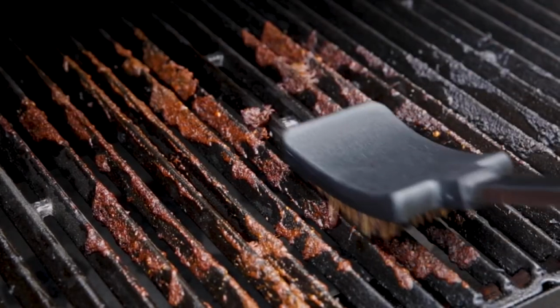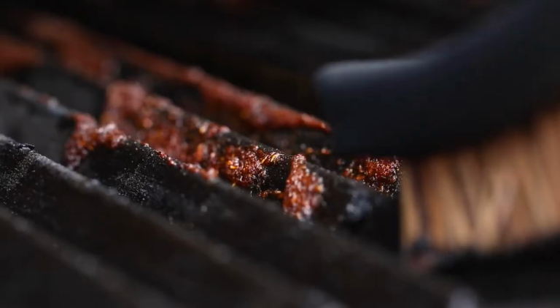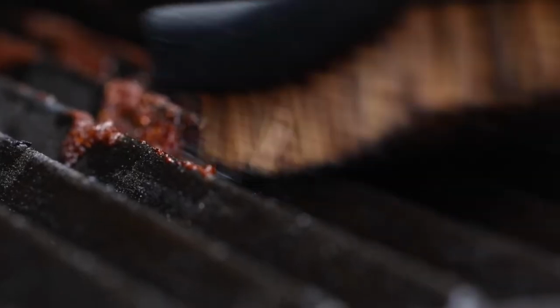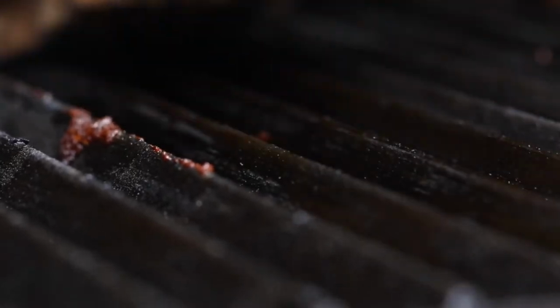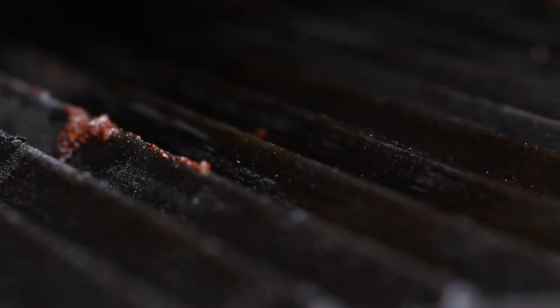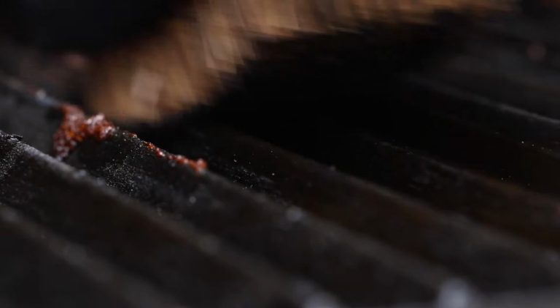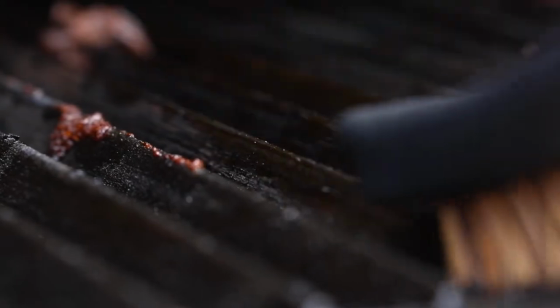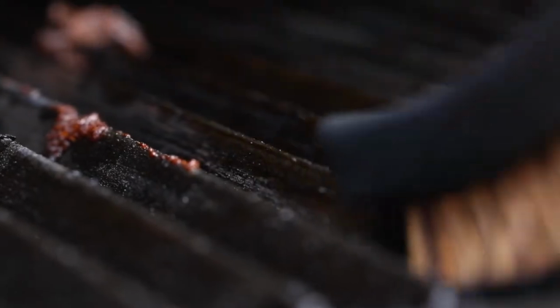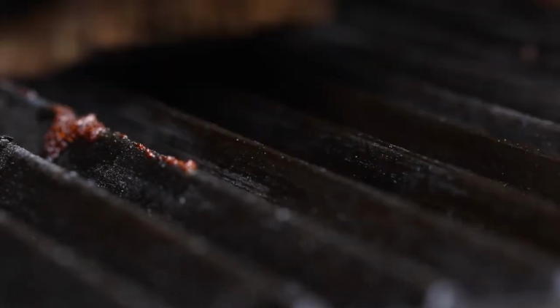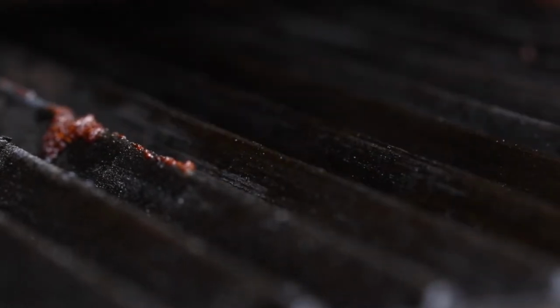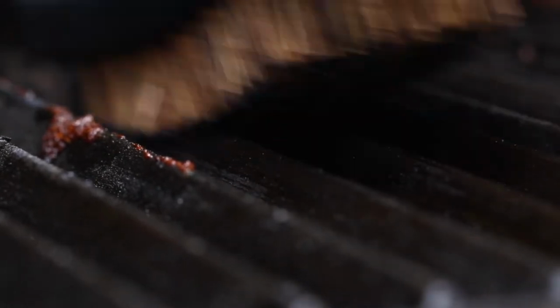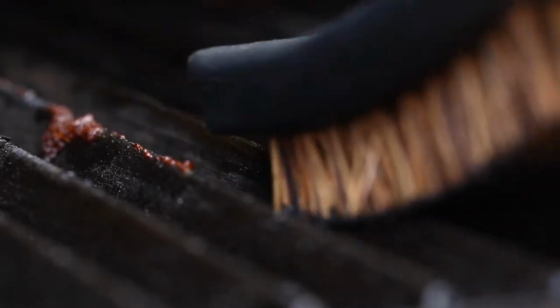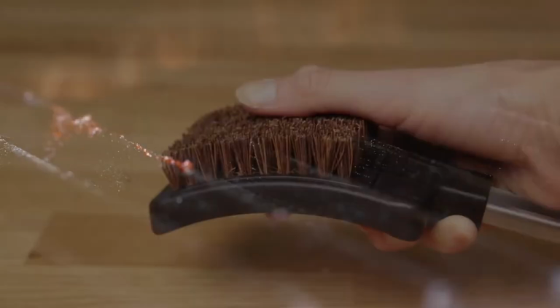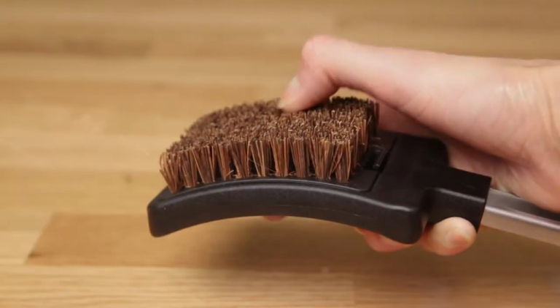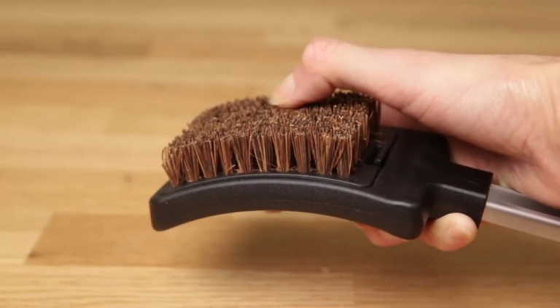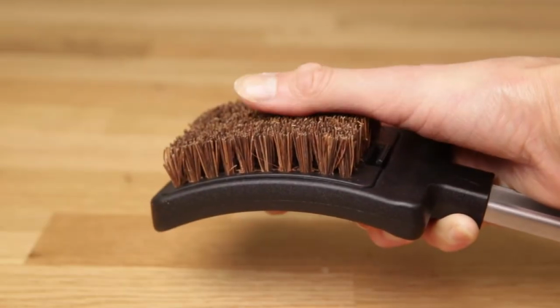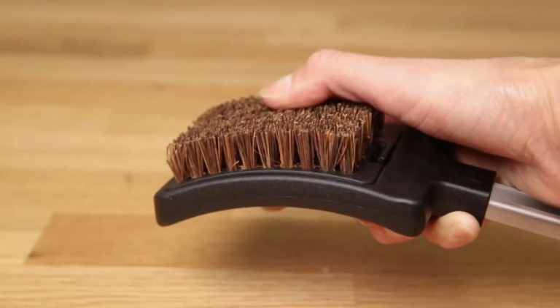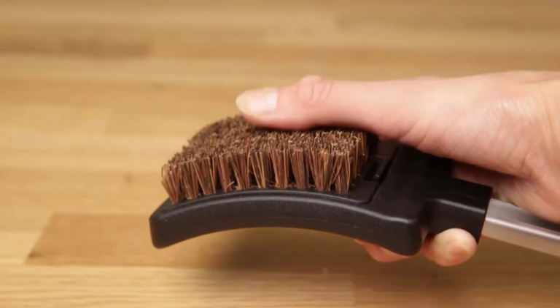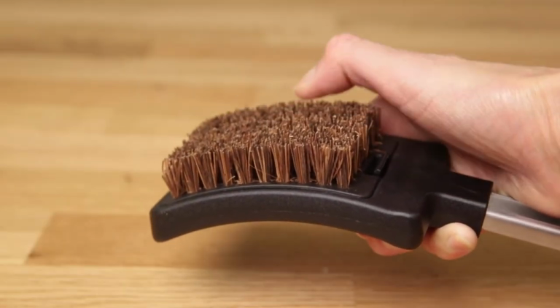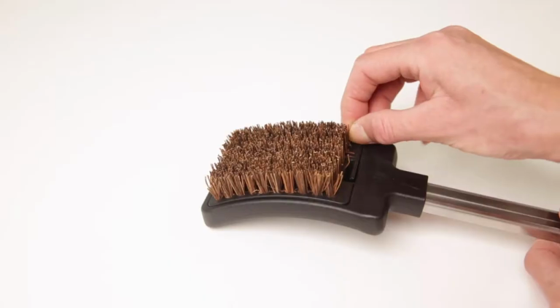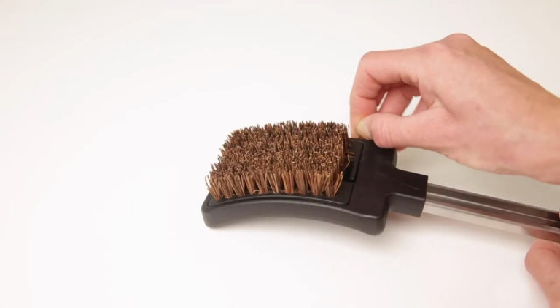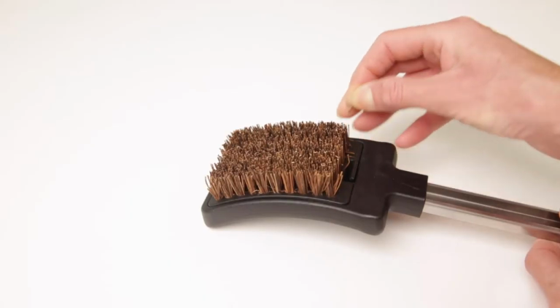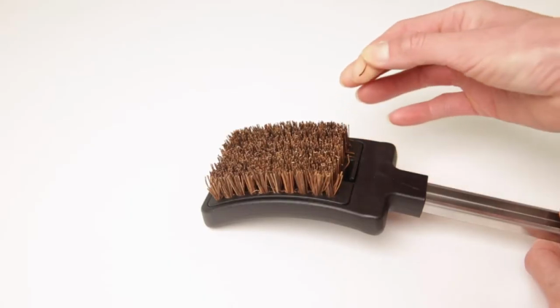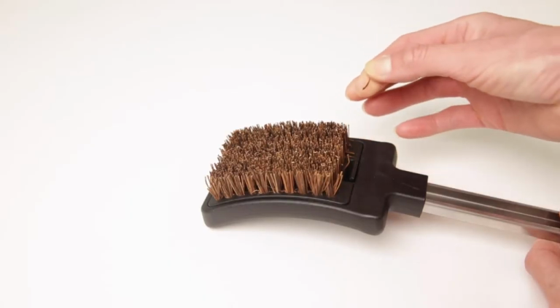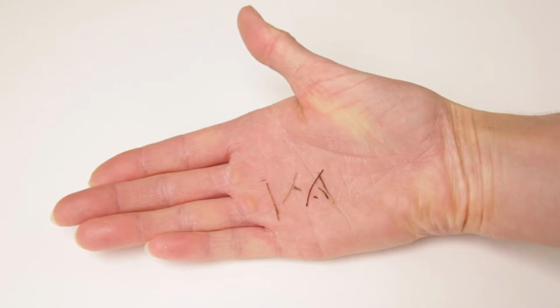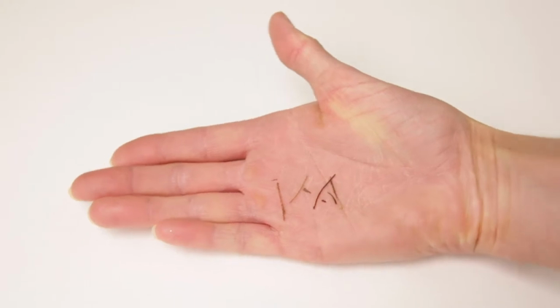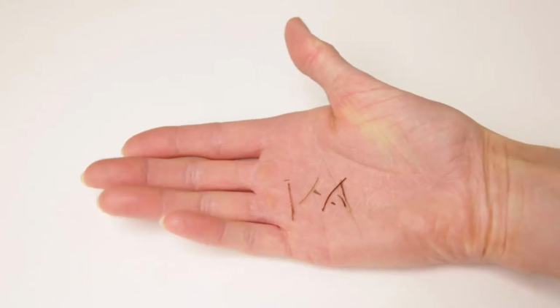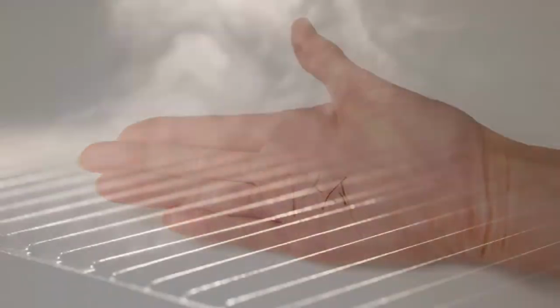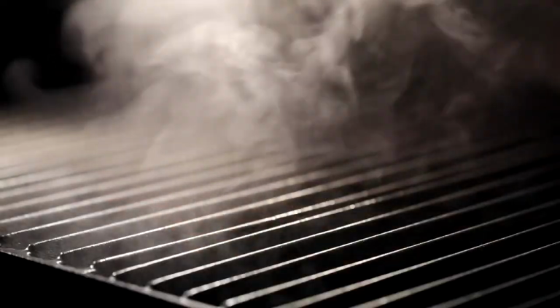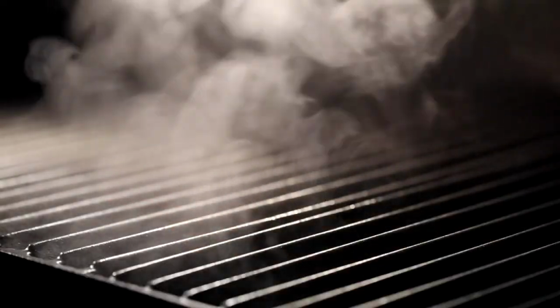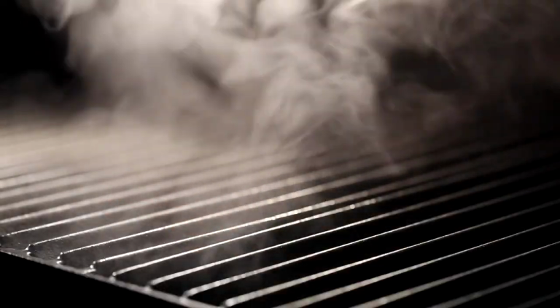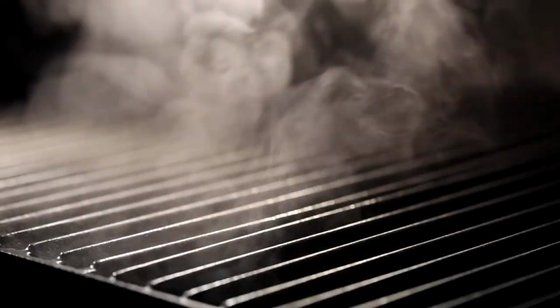Palmyra wood-fiber bristles are a safe and effective alternative to traditional wire brushes, as any bristles that fall out during use will burn up on a hot grill.